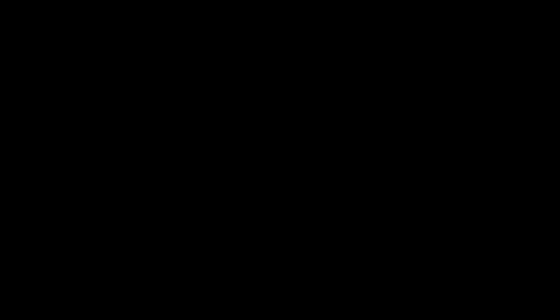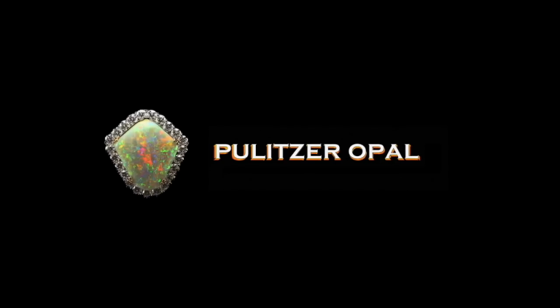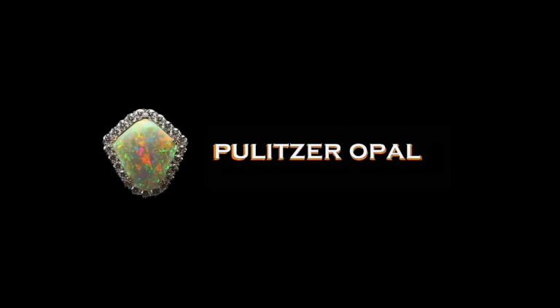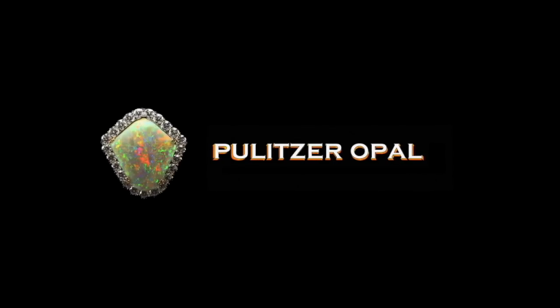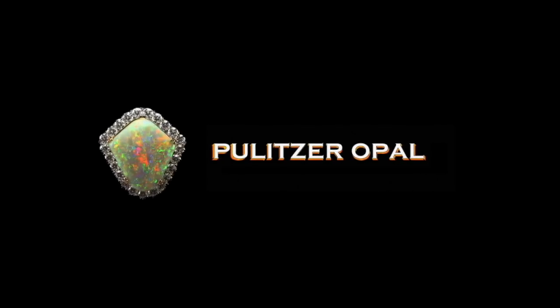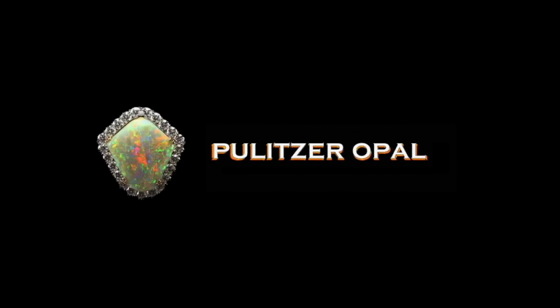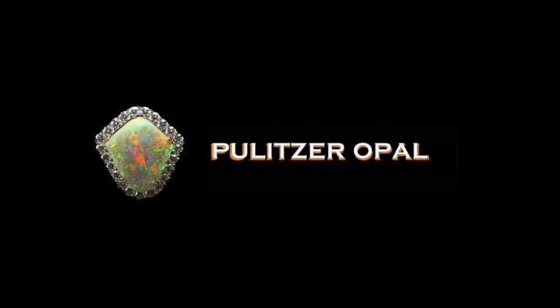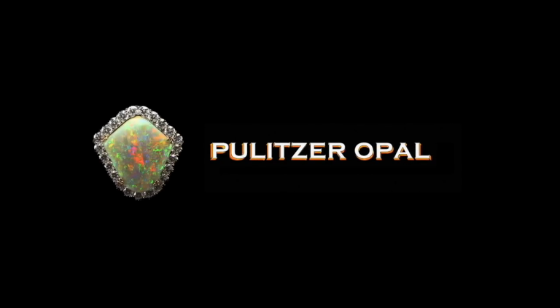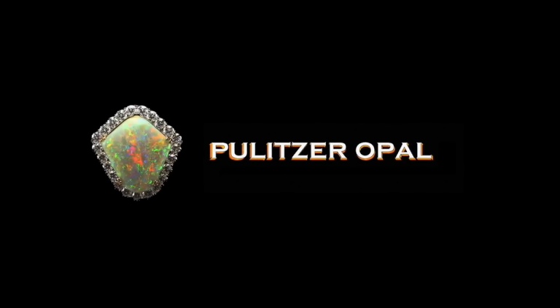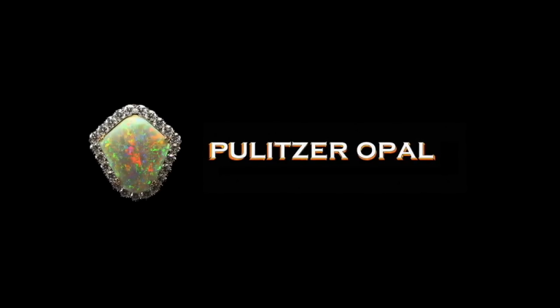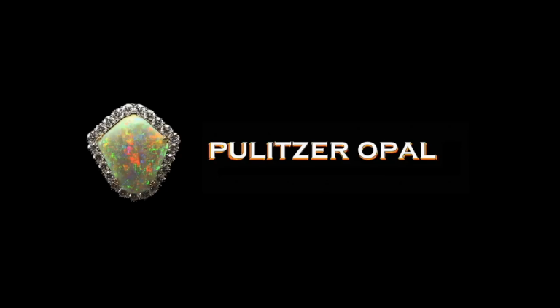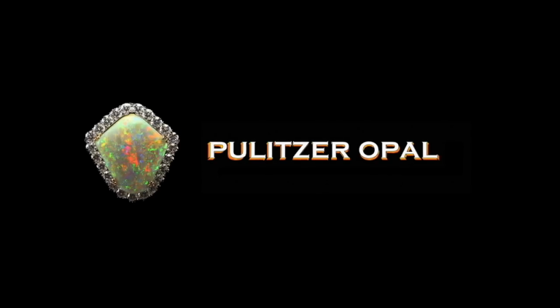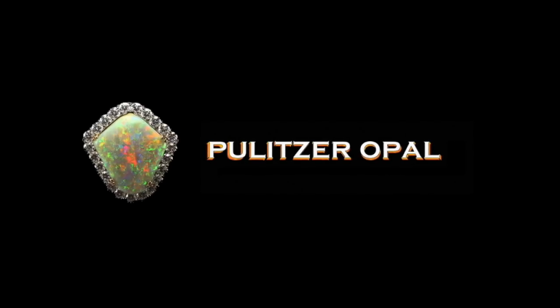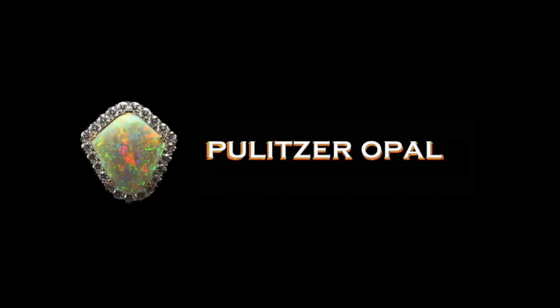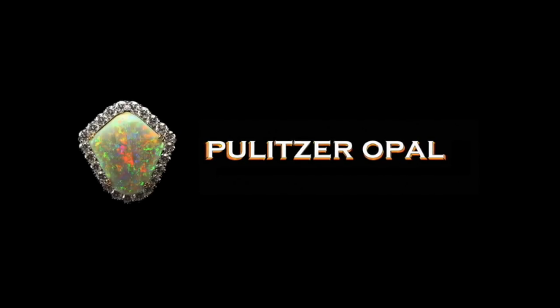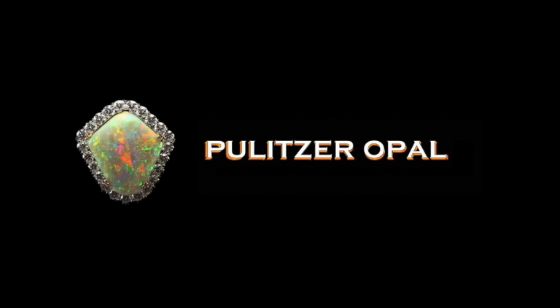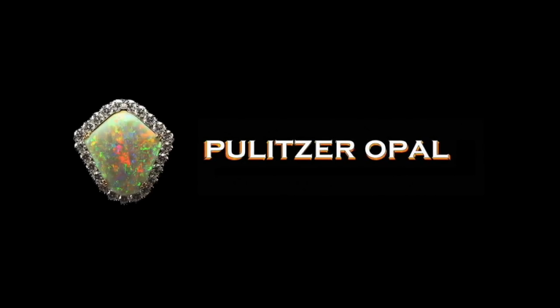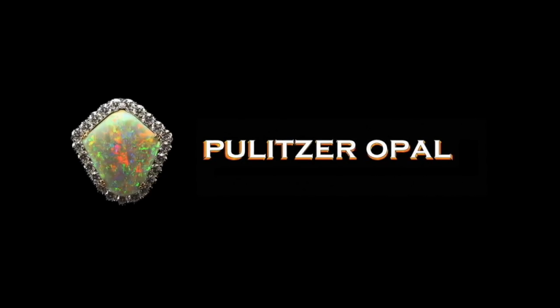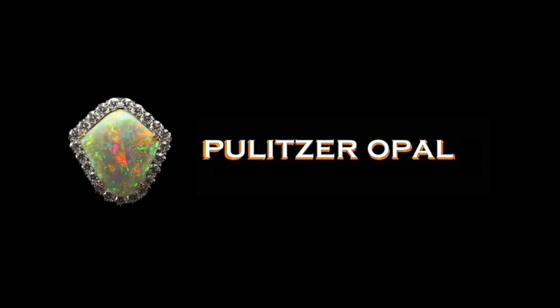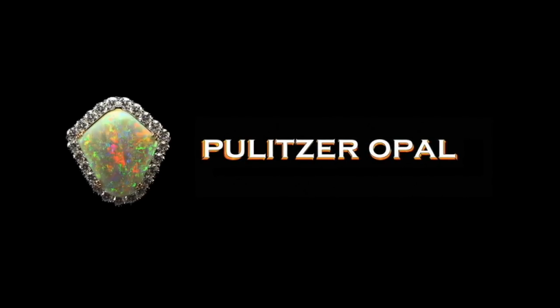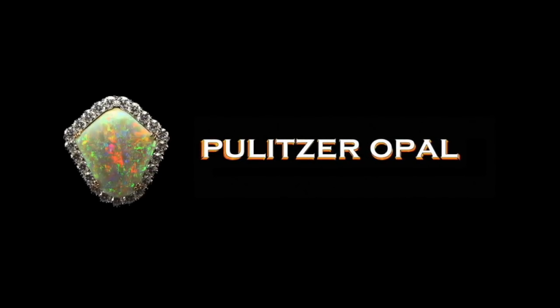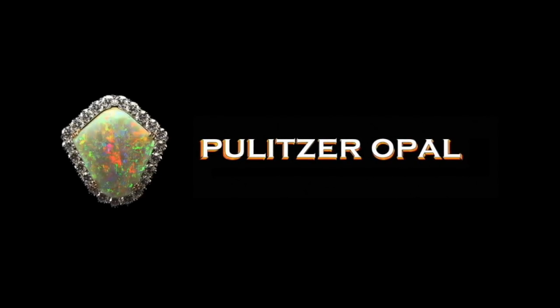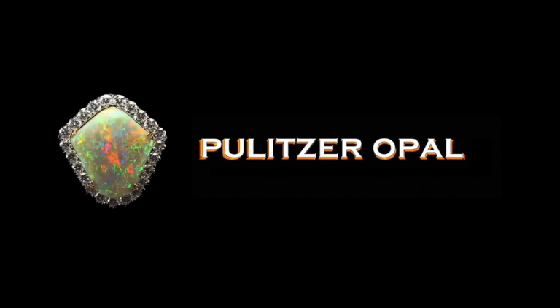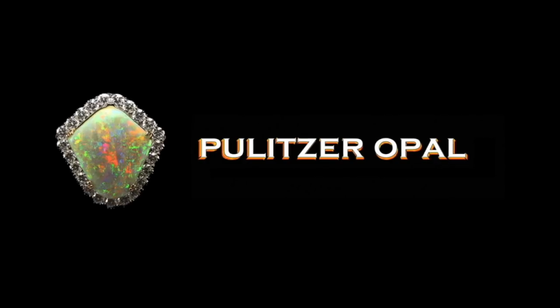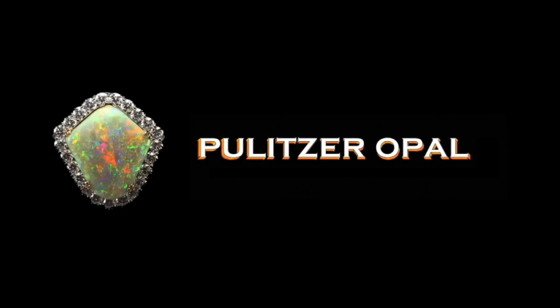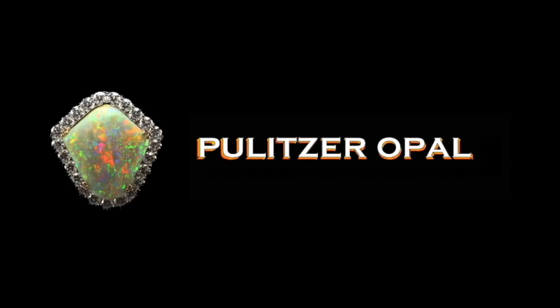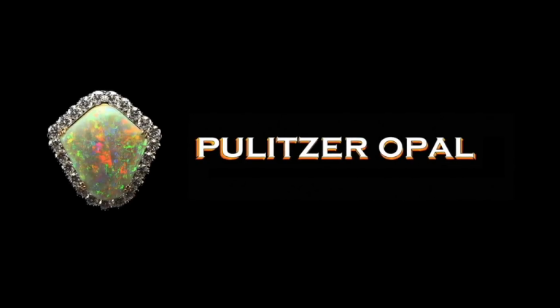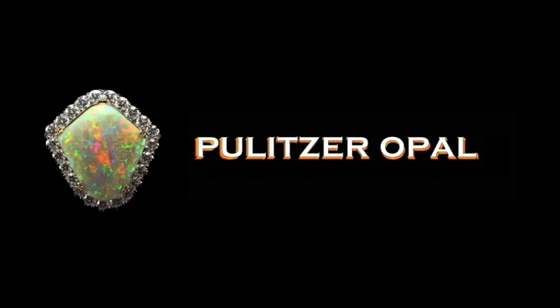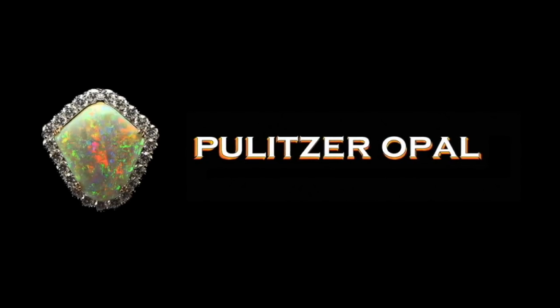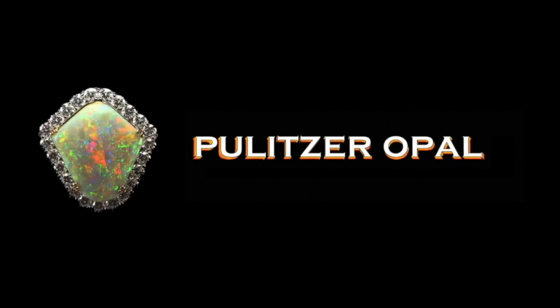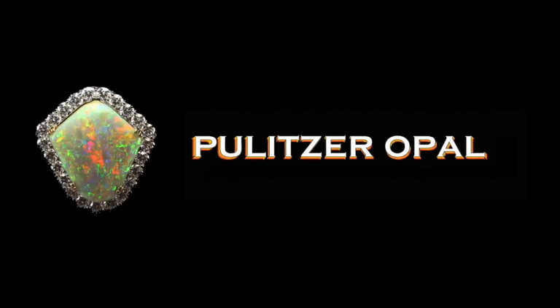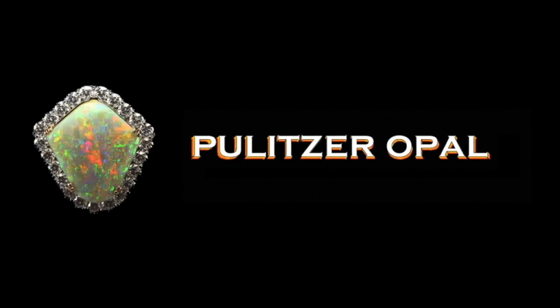This video took me an enormous amount of time because I have so much footage of cutting Ethiopian opal. Next time it'll come out quicker. I appreciate you watching, and we'll see you next time.